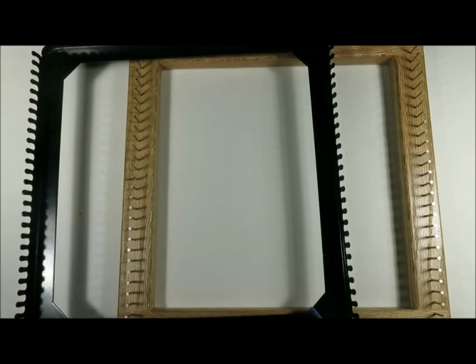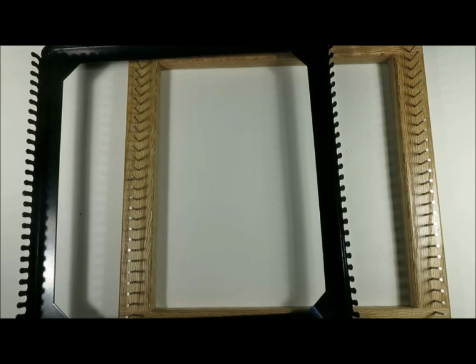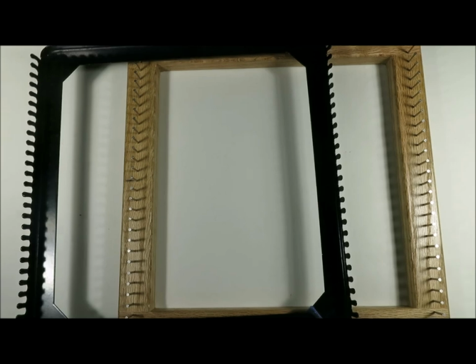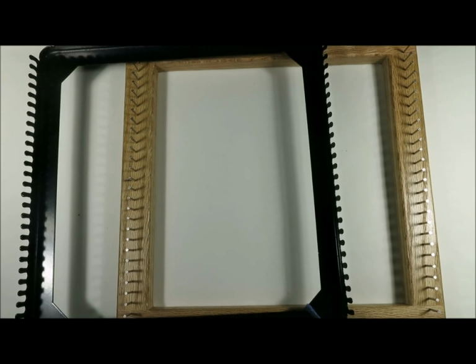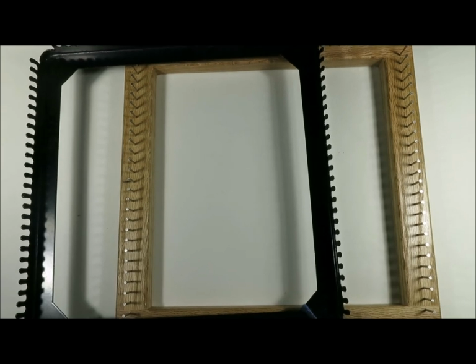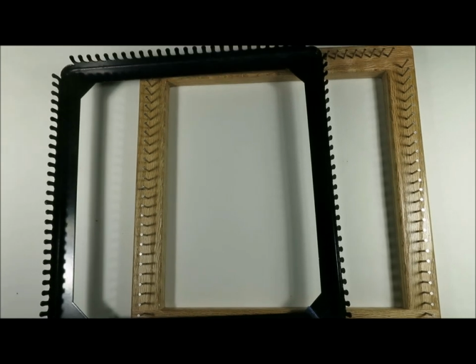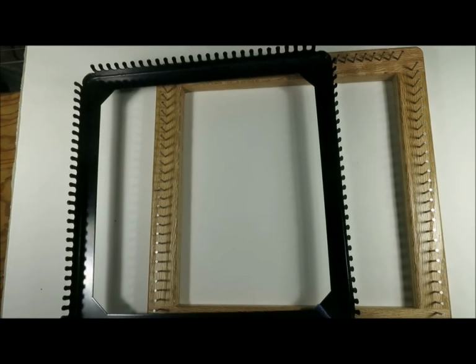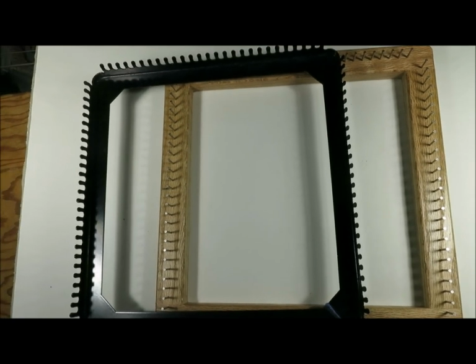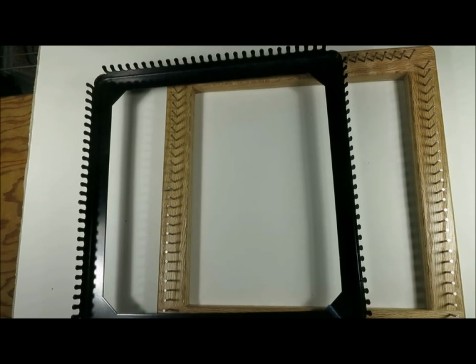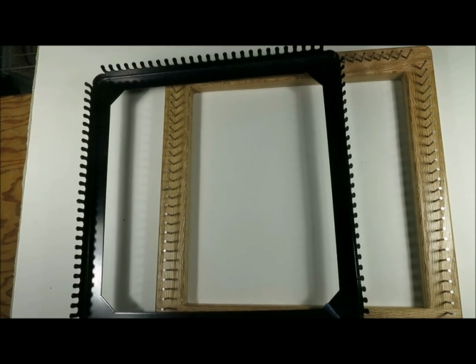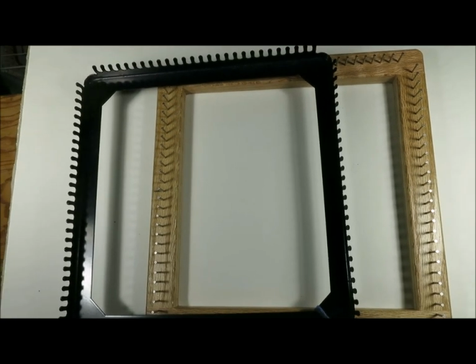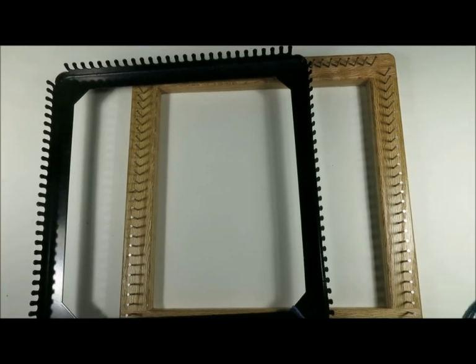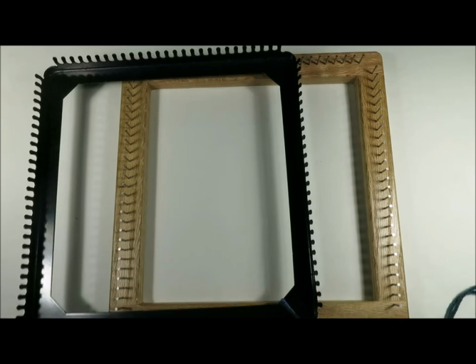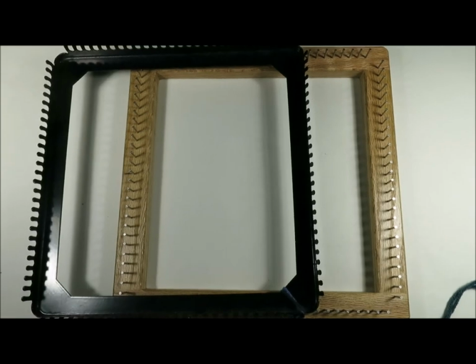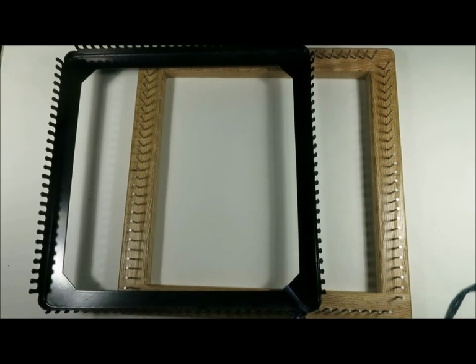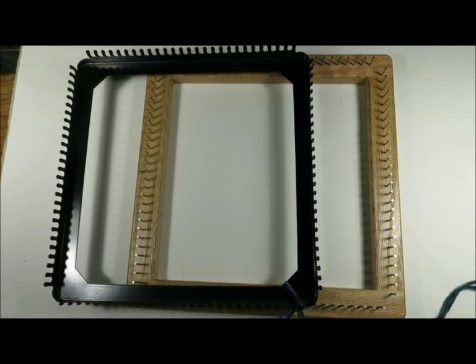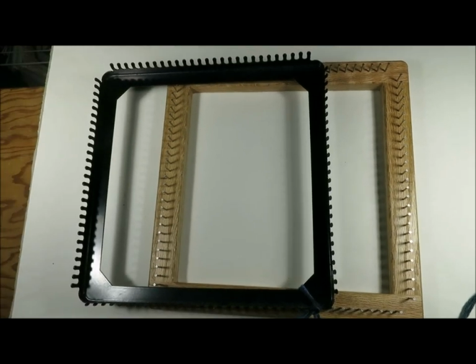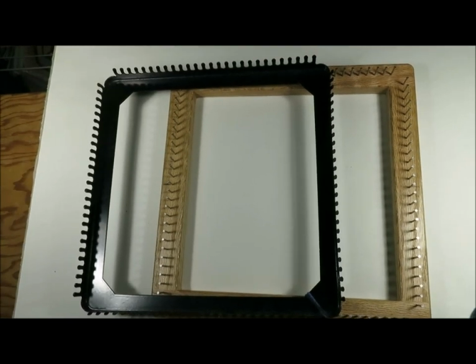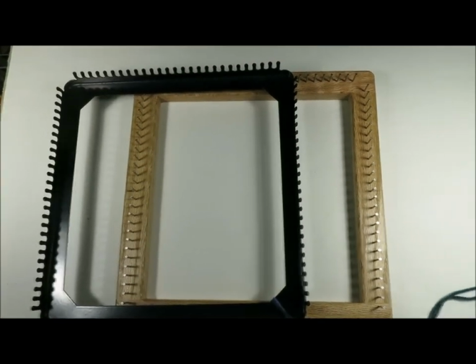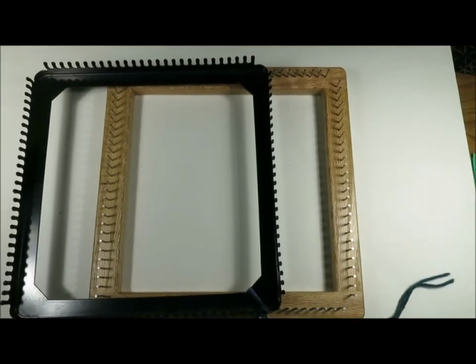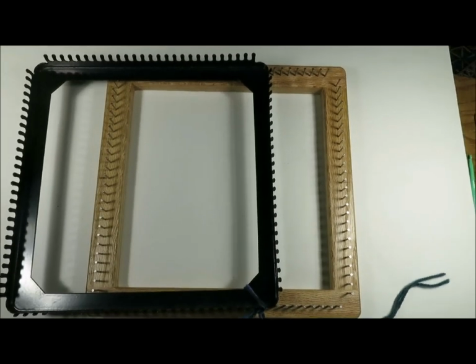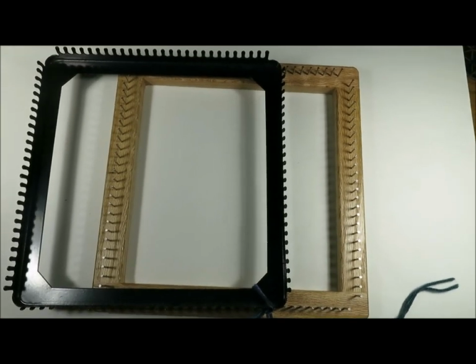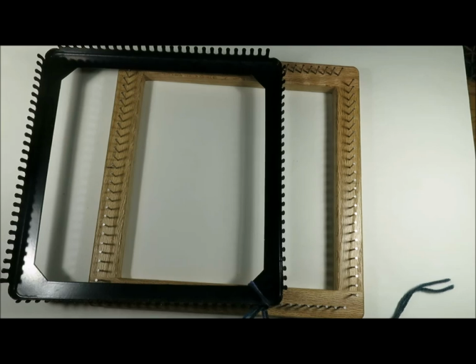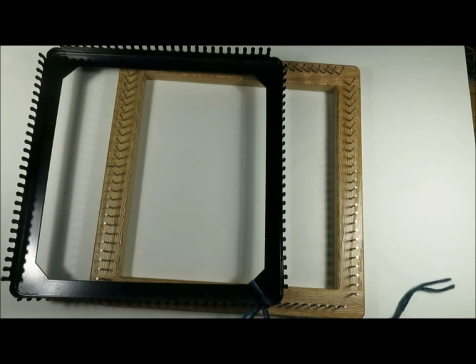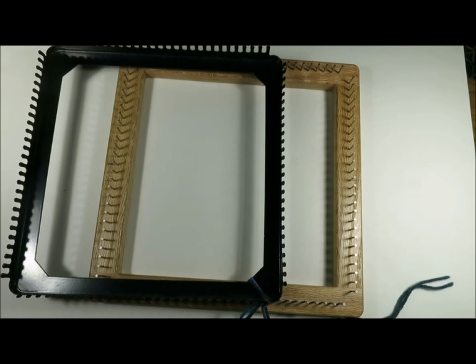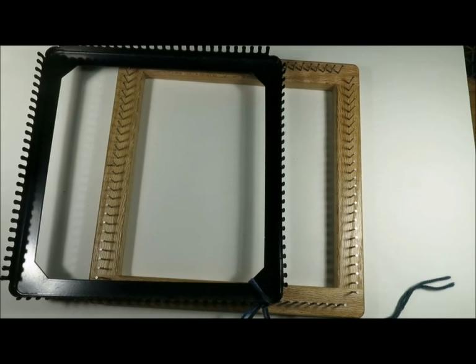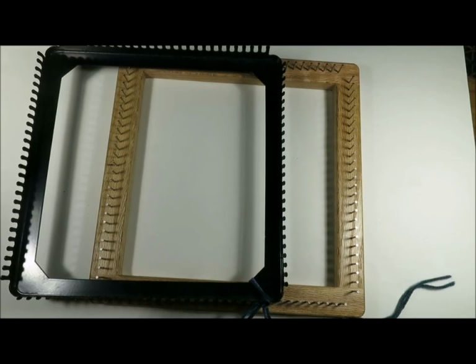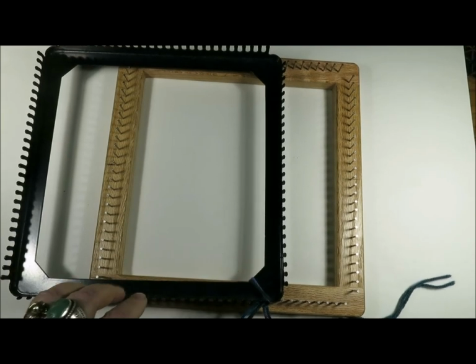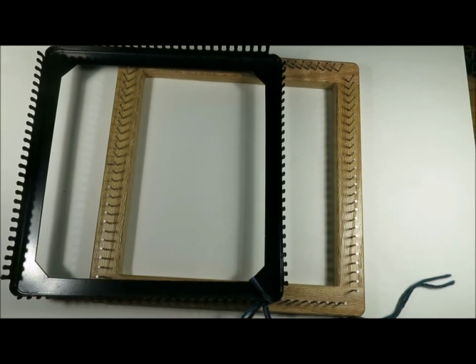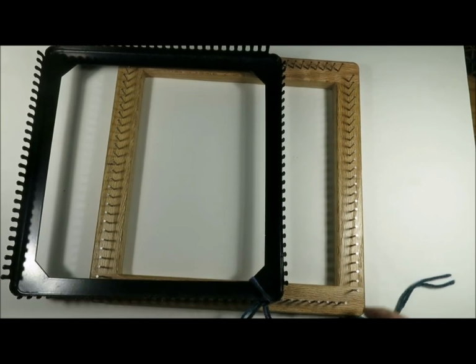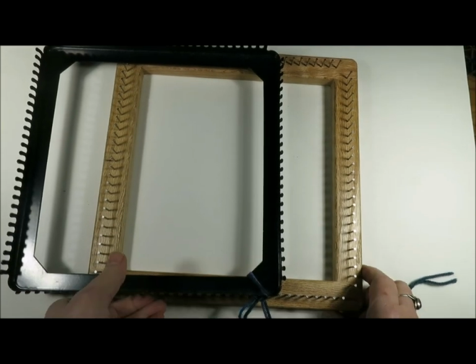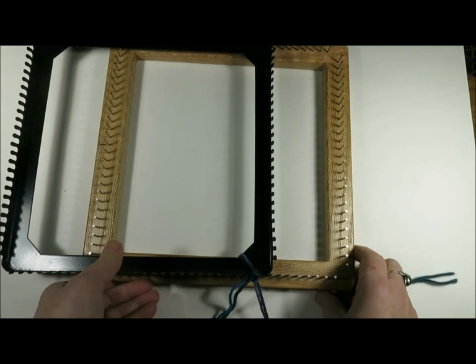Hello, this is Noreen Crone-Findlay from cronefindlay.com and toddytalkscrafts.com. I'm going to show you how to weave with yarn on the 27 peg or 27 nail potholder loom.